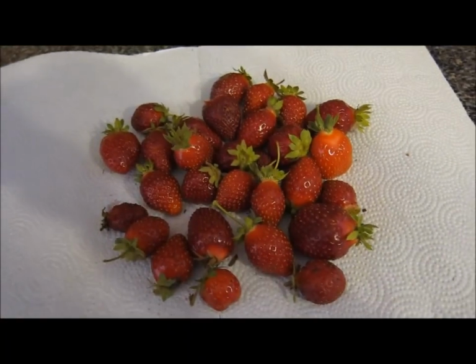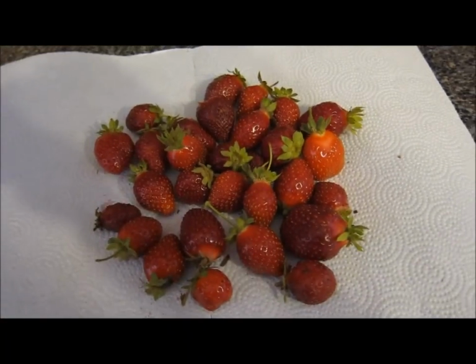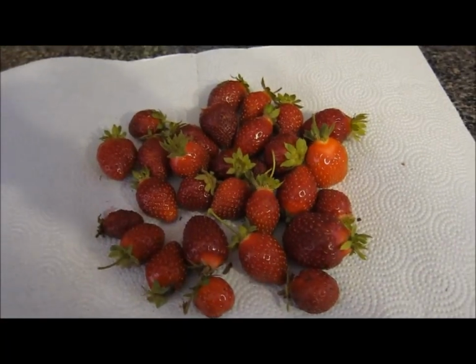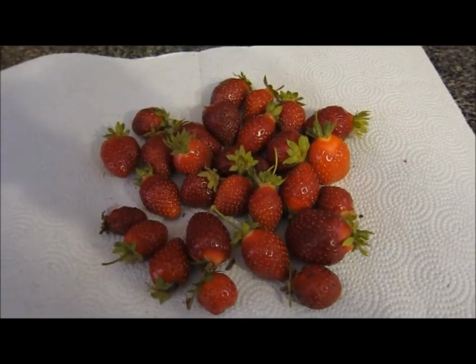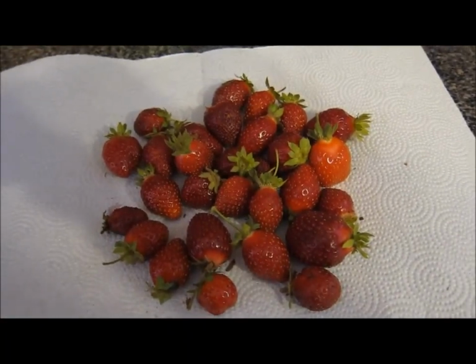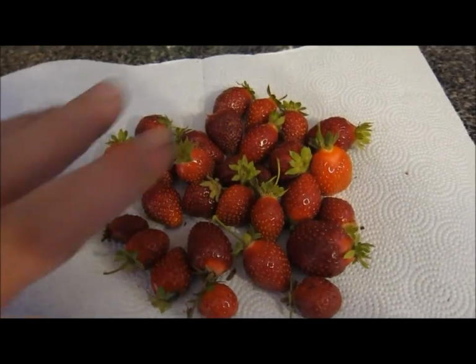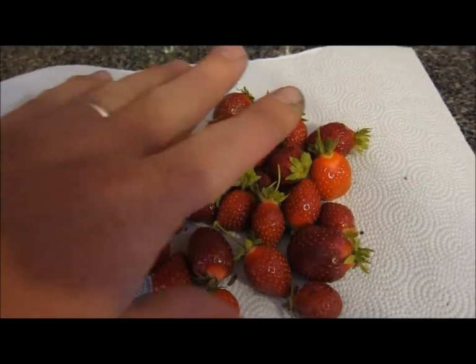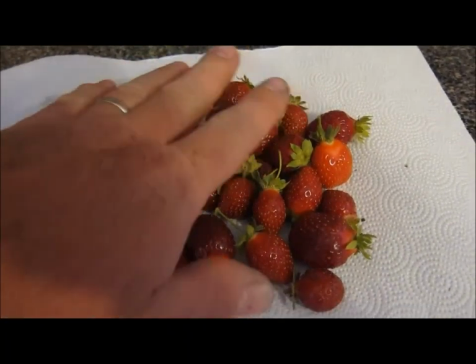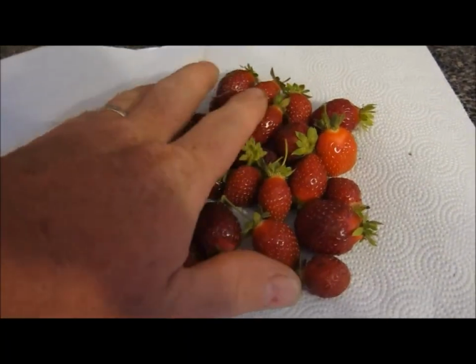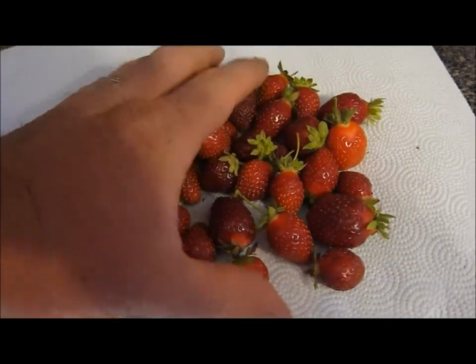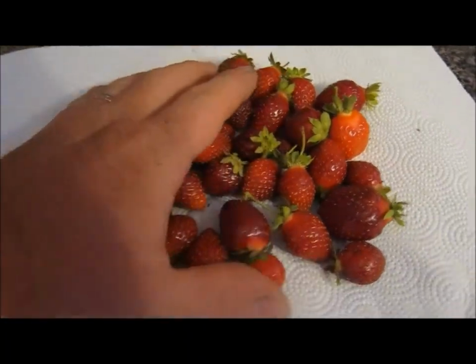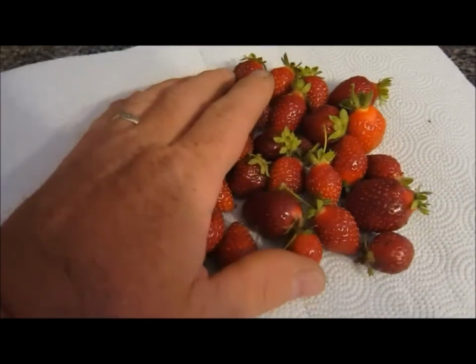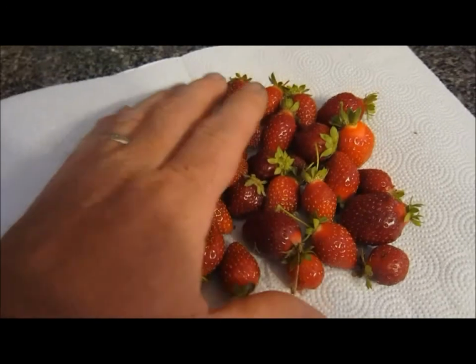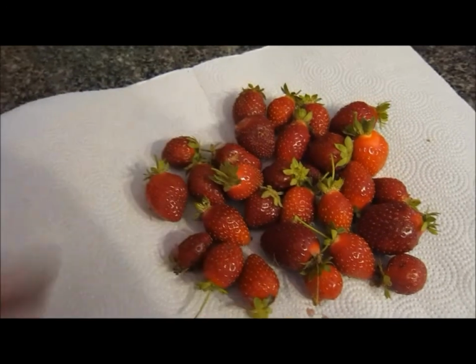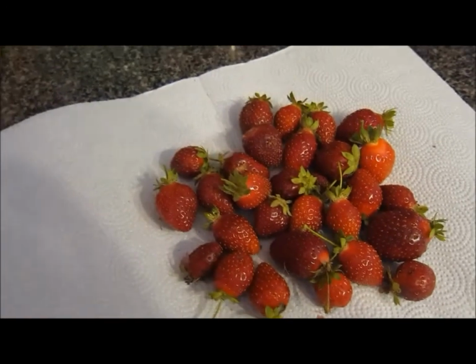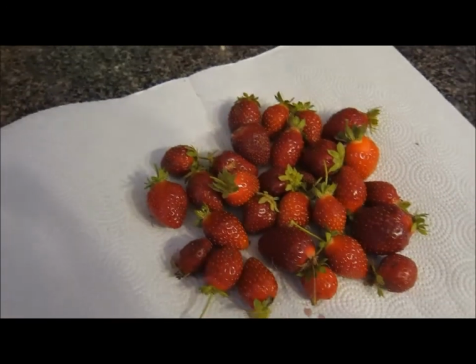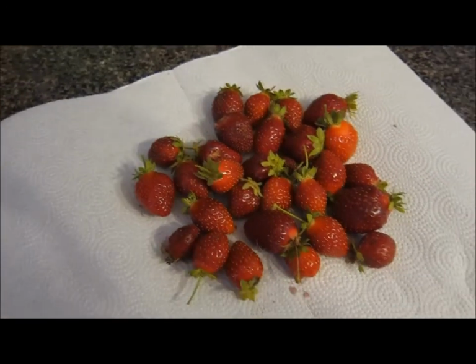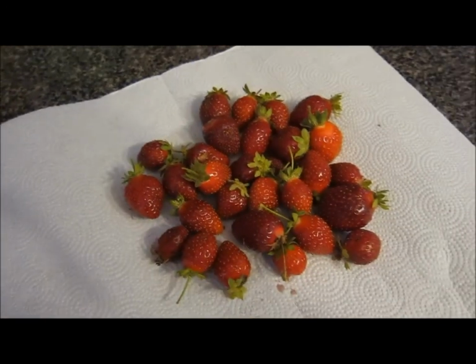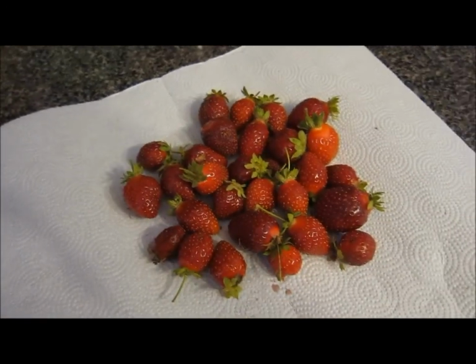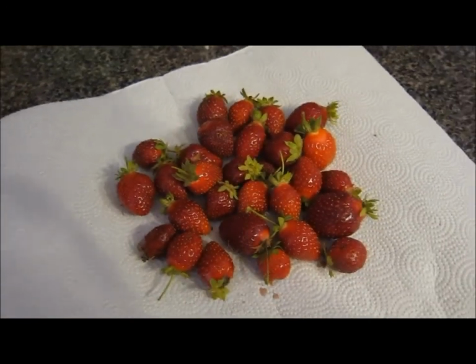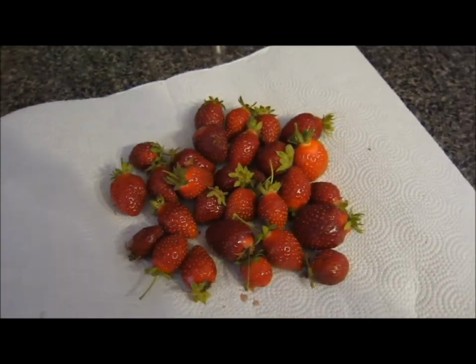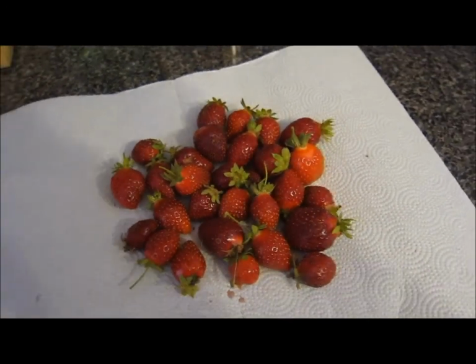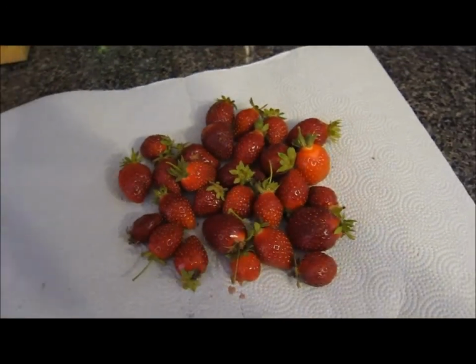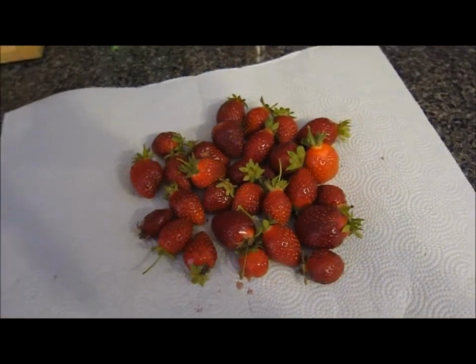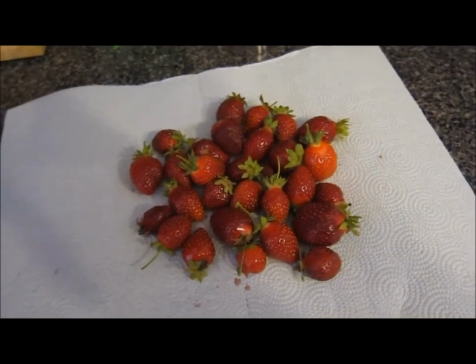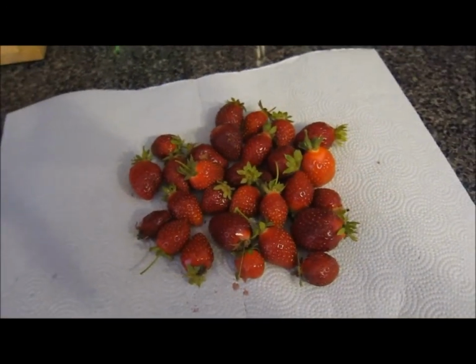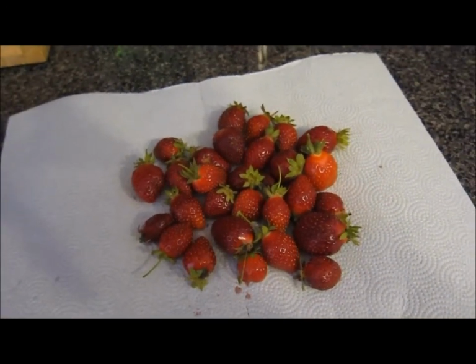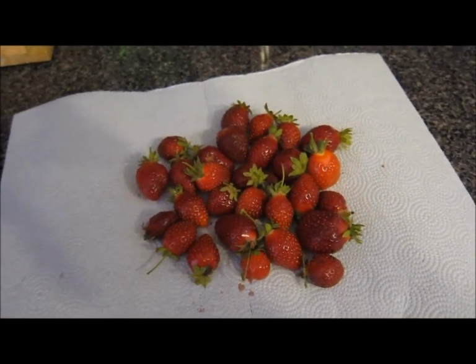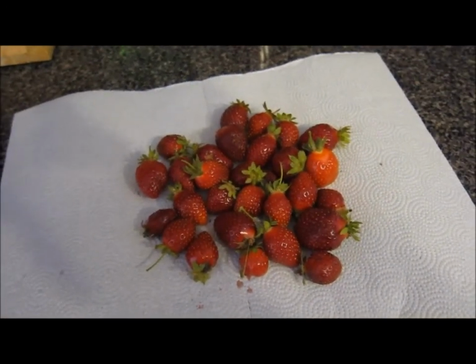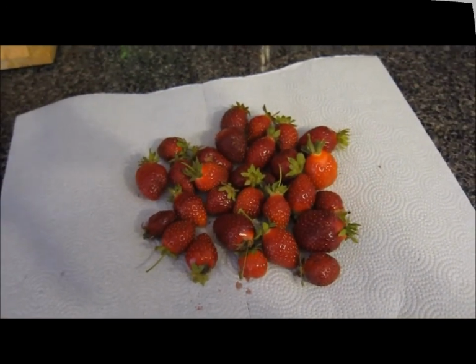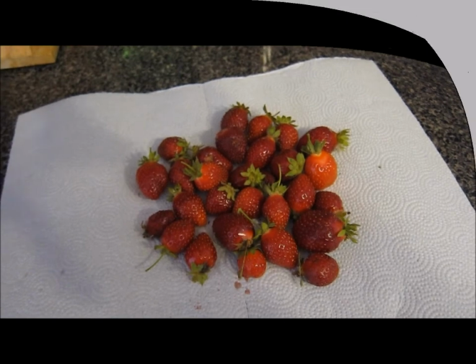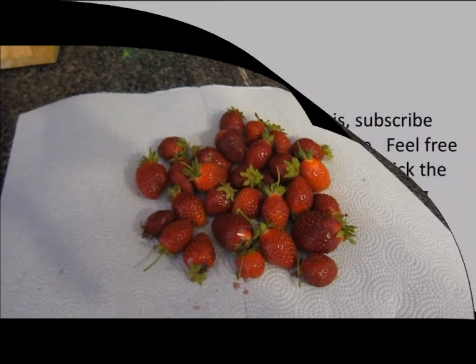First harvest - not very many, kind of embarrassing to show, but it is something that'll flavor a bowl of ice cream right there.